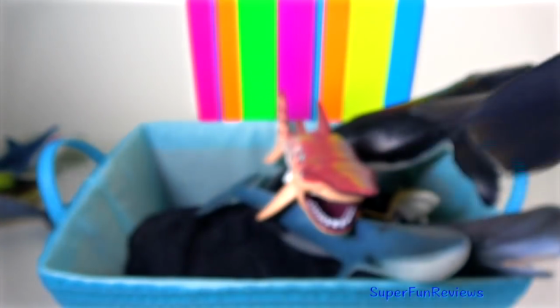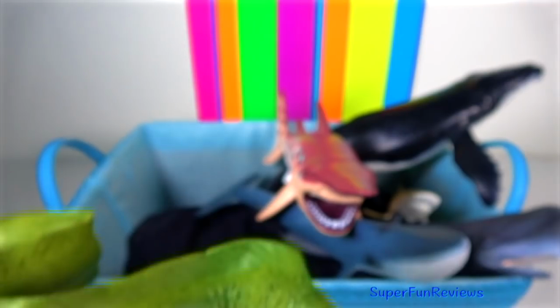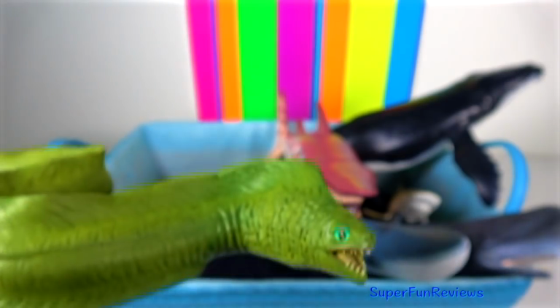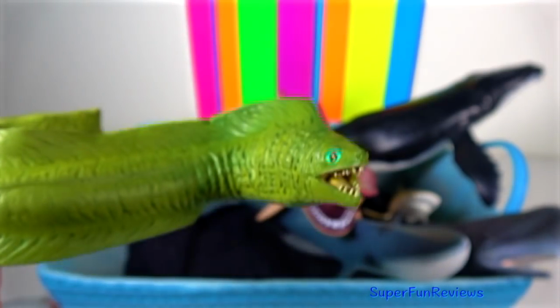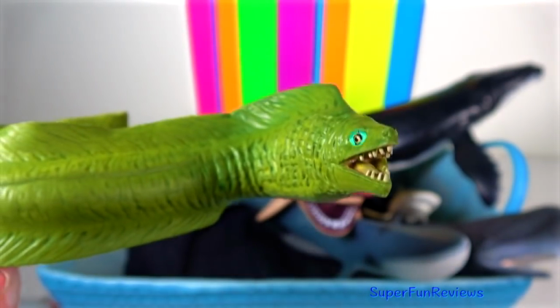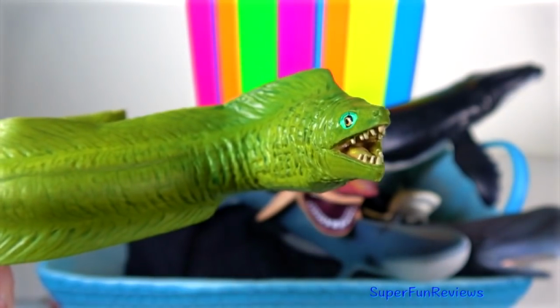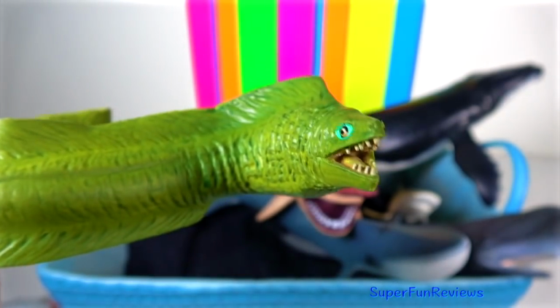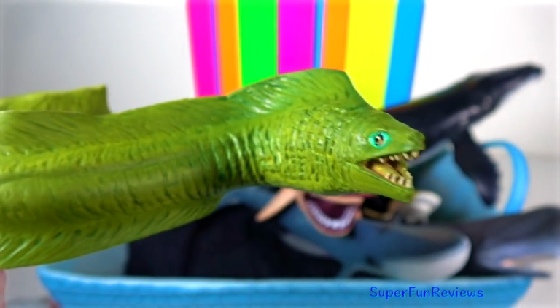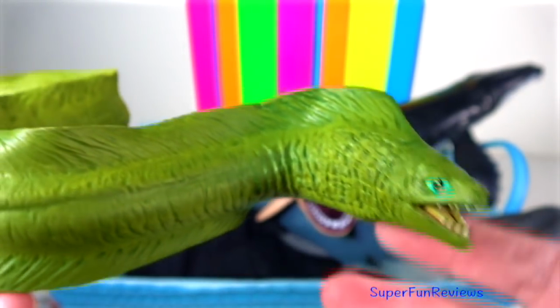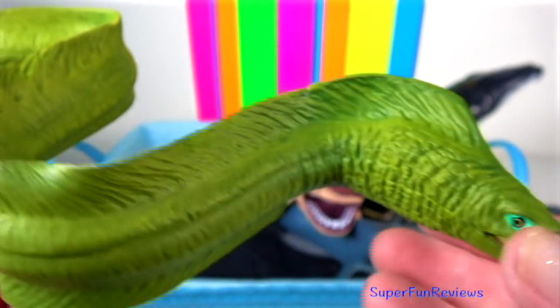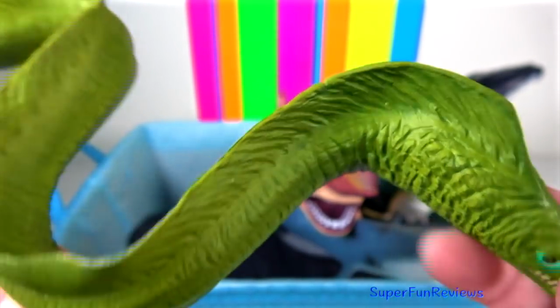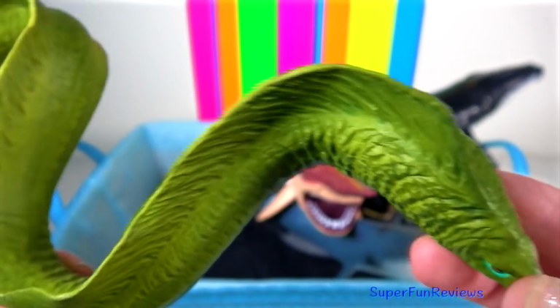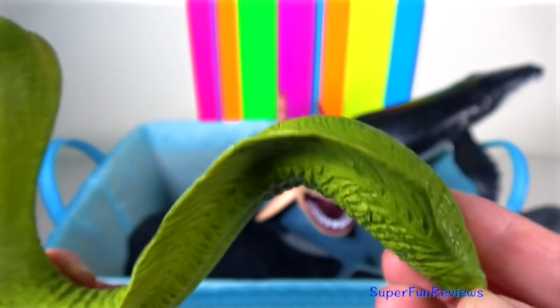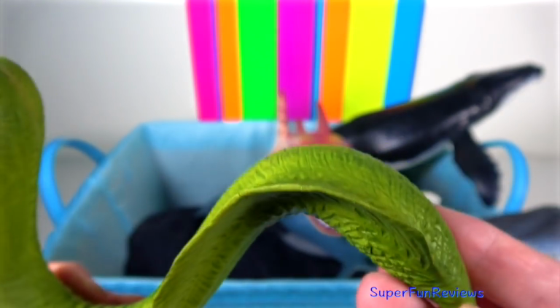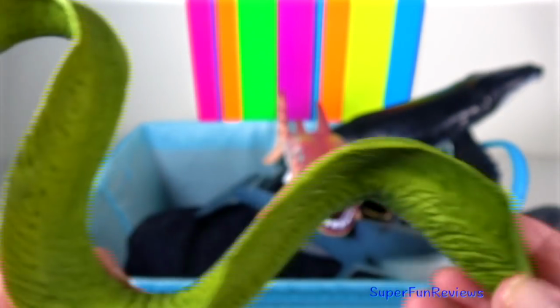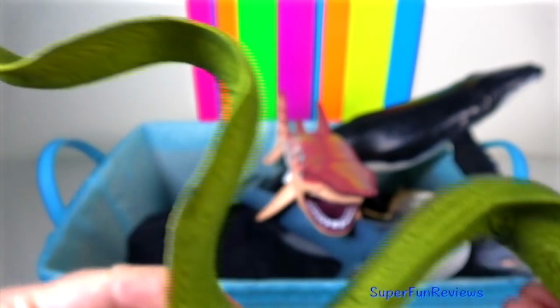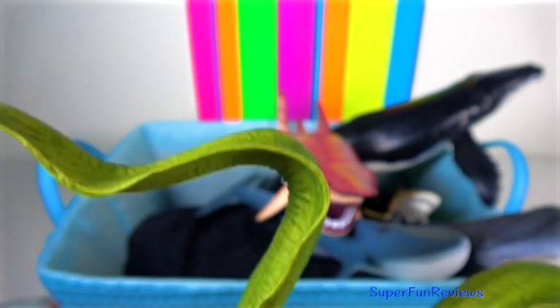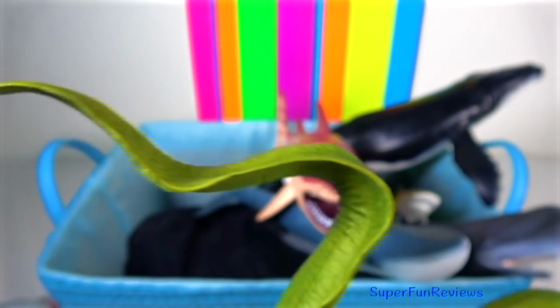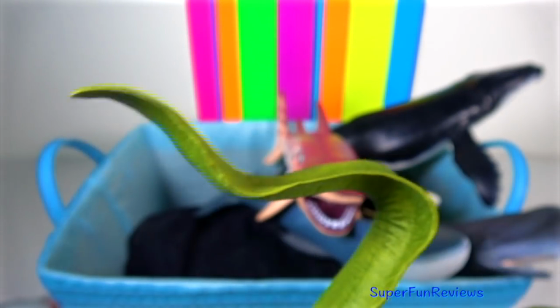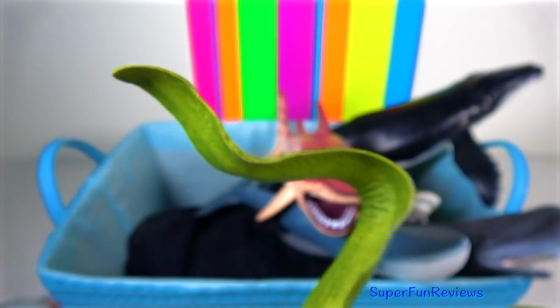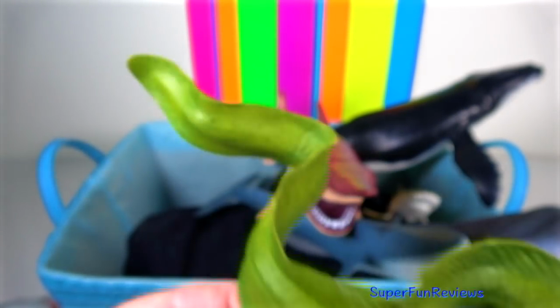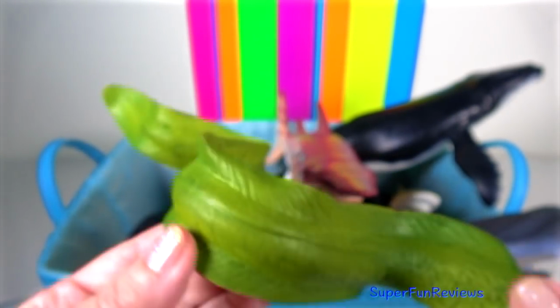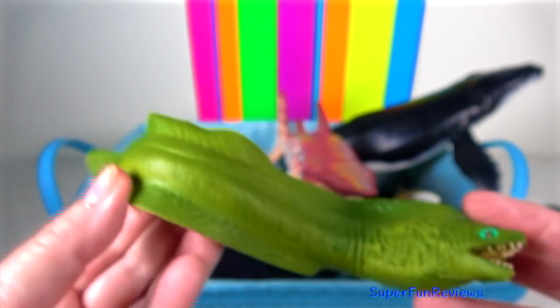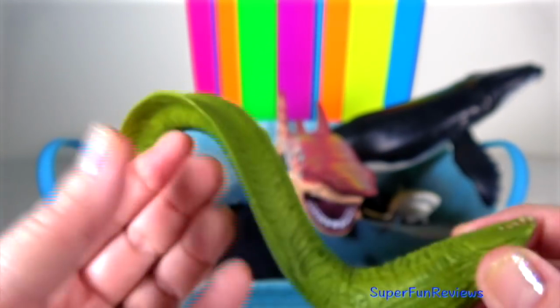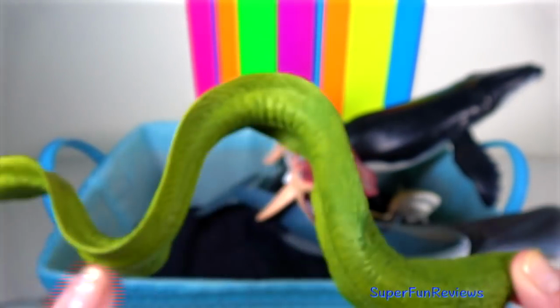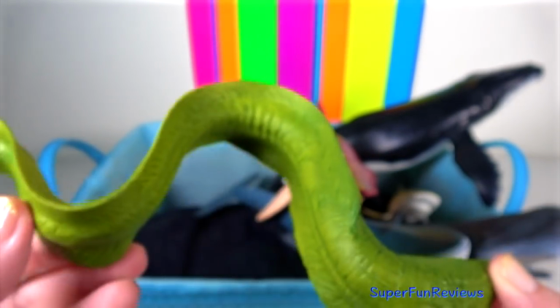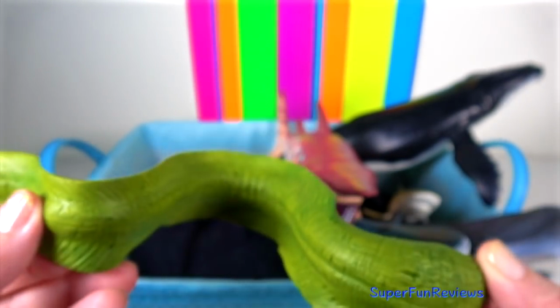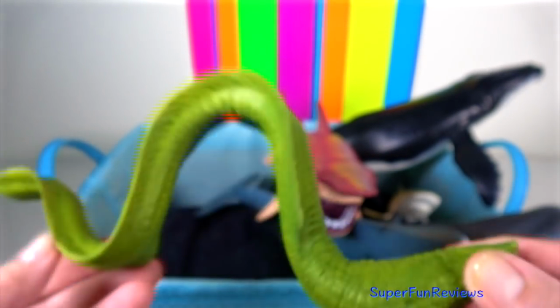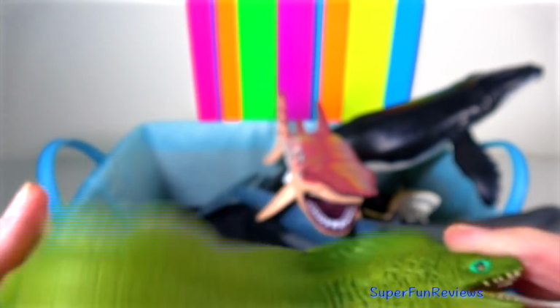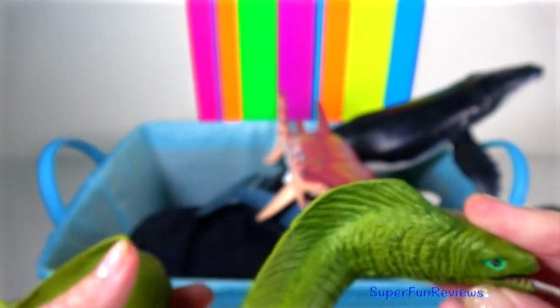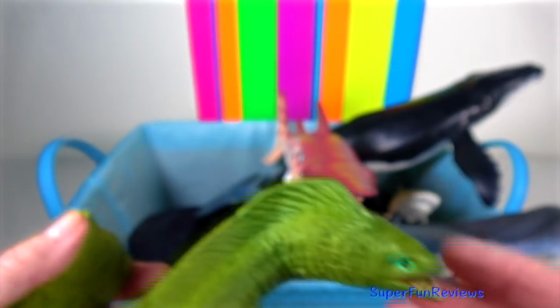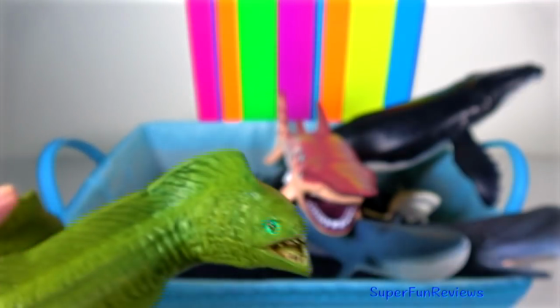Moray Eel: they live in rocky, intertidal areas, coral reefs, mangroves and any sandy or muddy bottomed area.